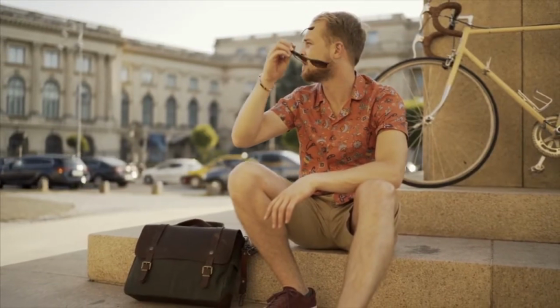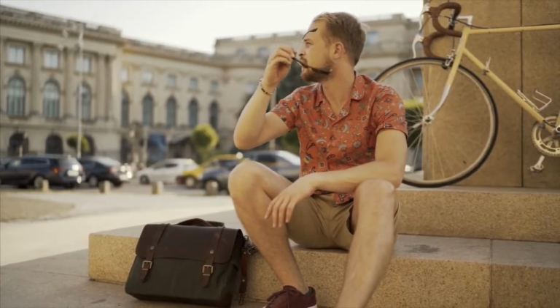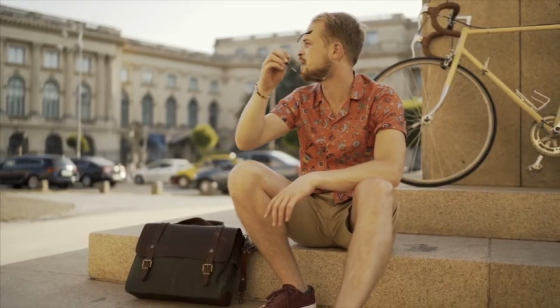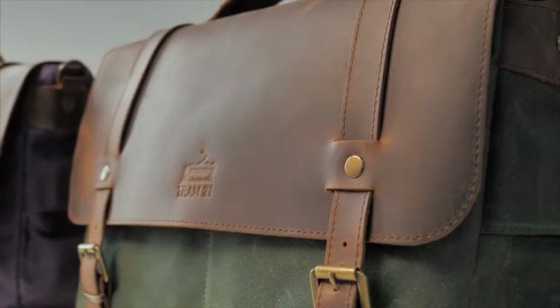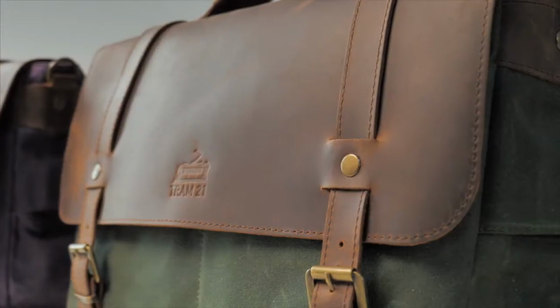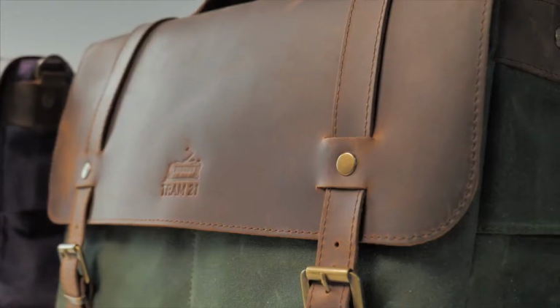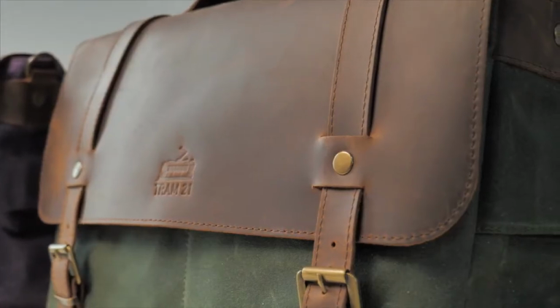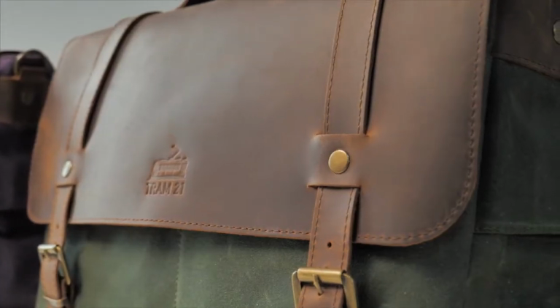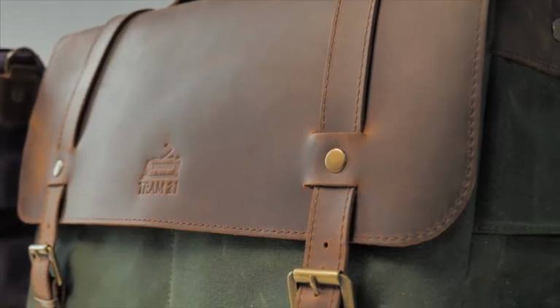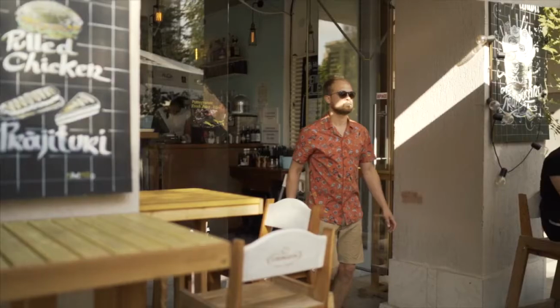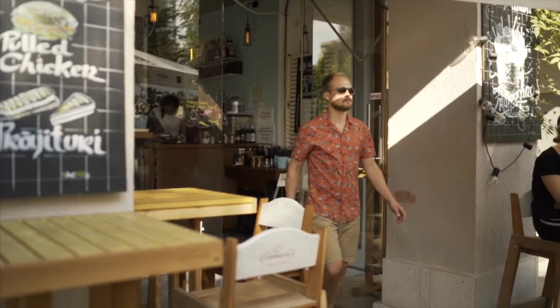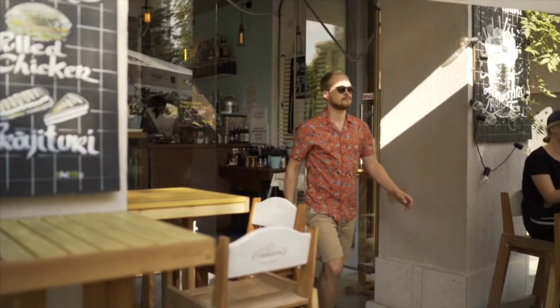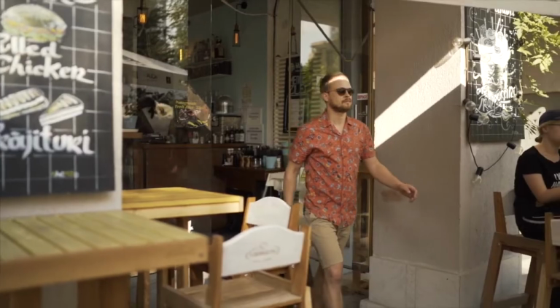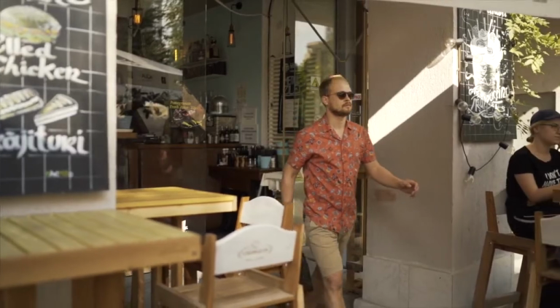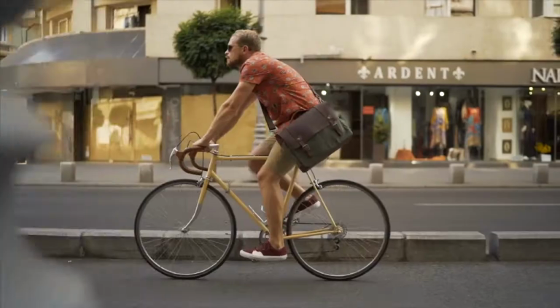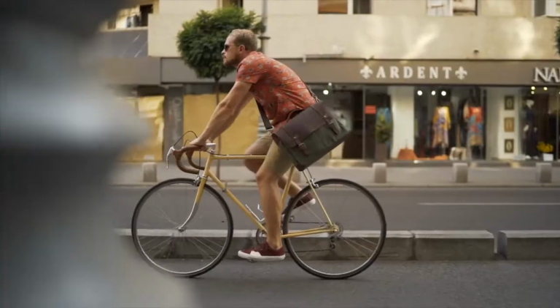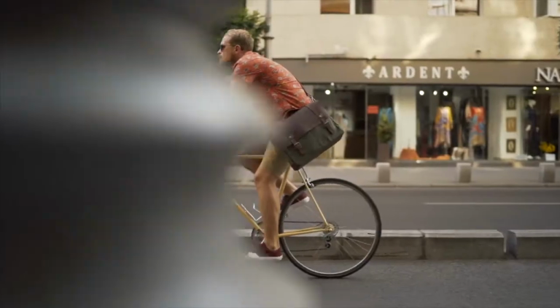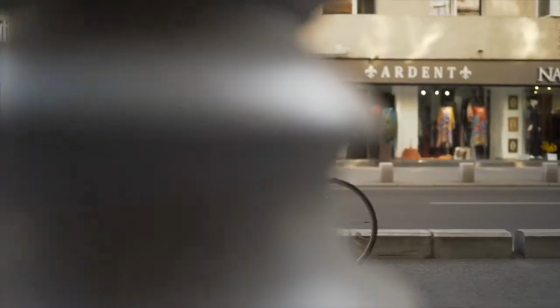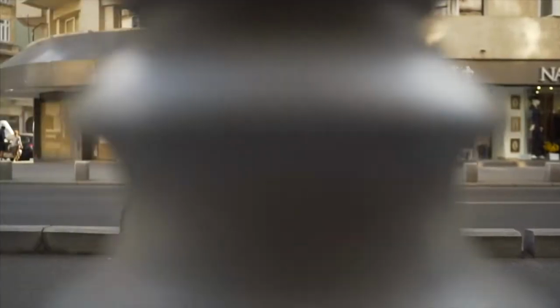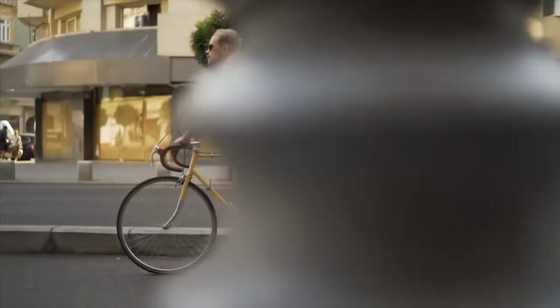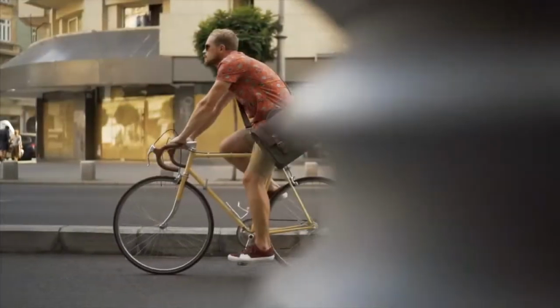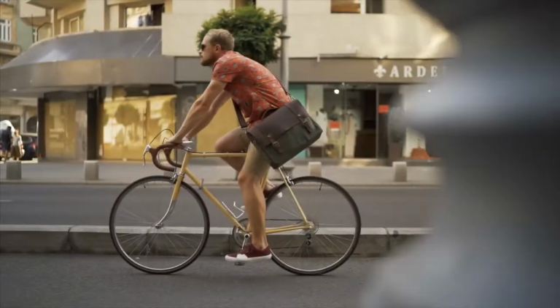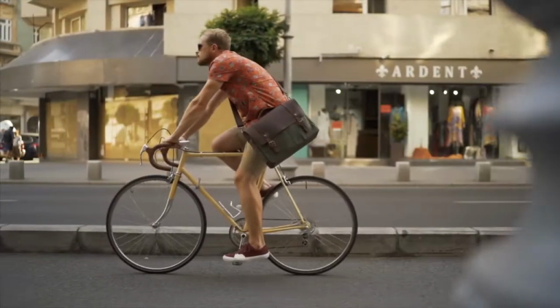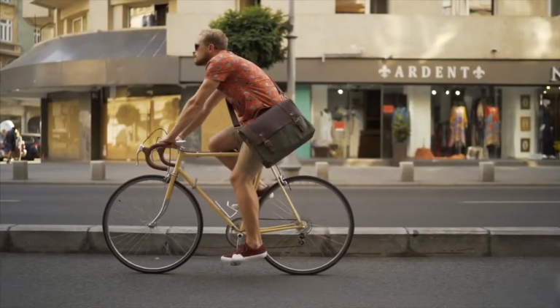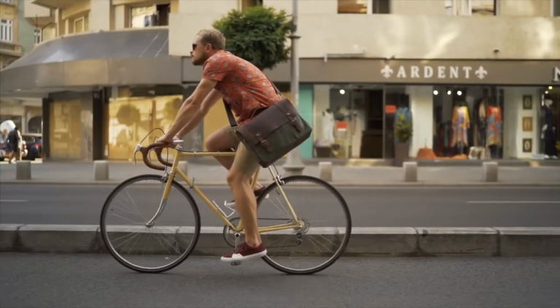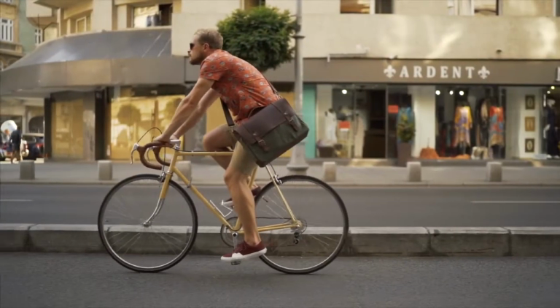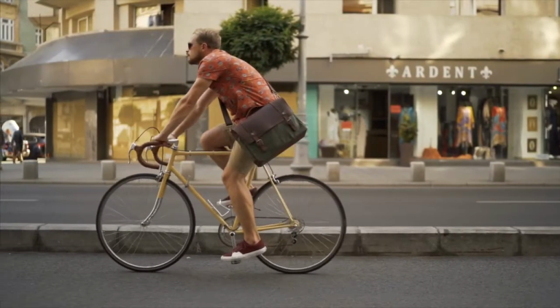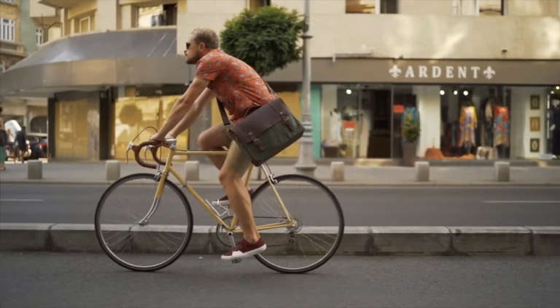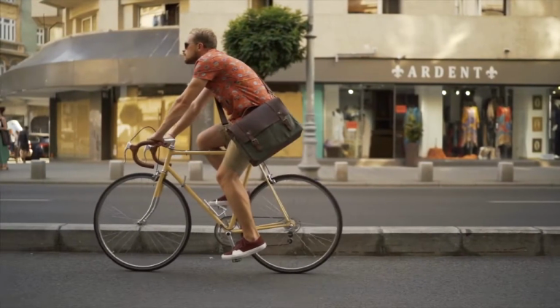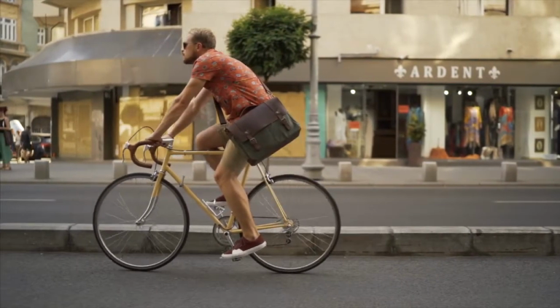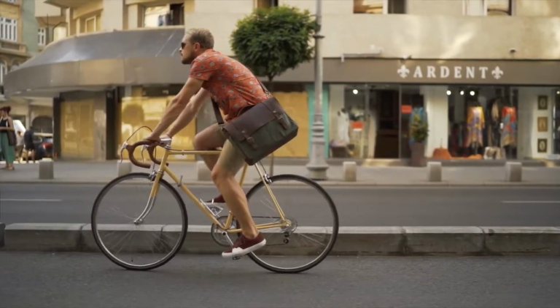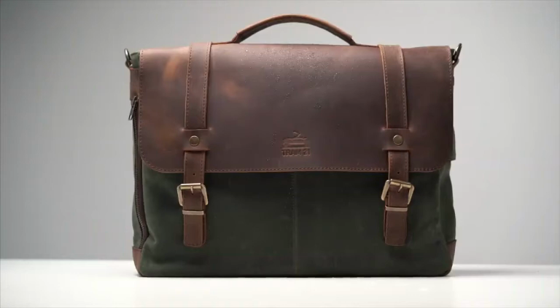We have designed a great messenger bag that will give you more confidence, whether you've just graduated, you just got a new job, or you're cruising the city.